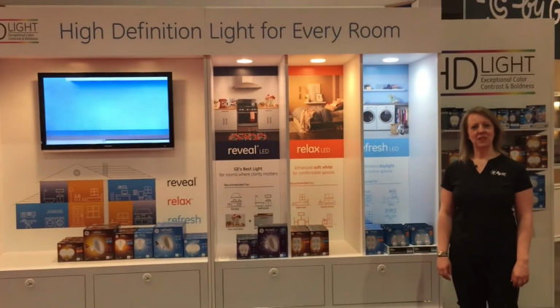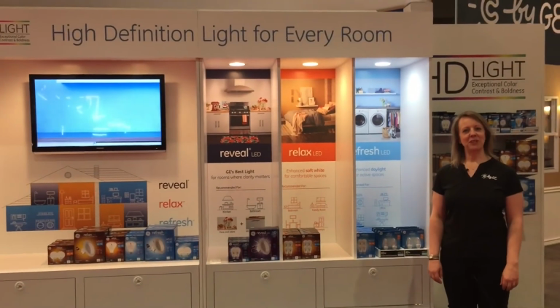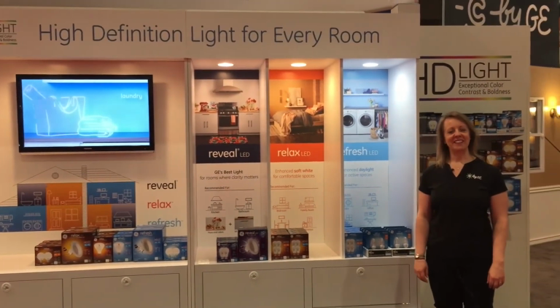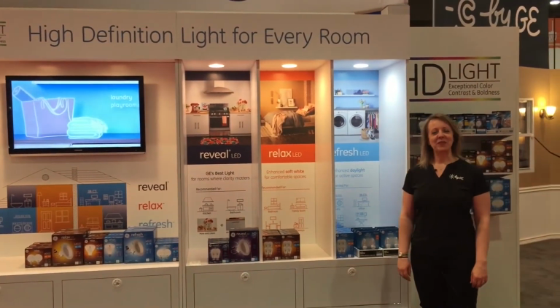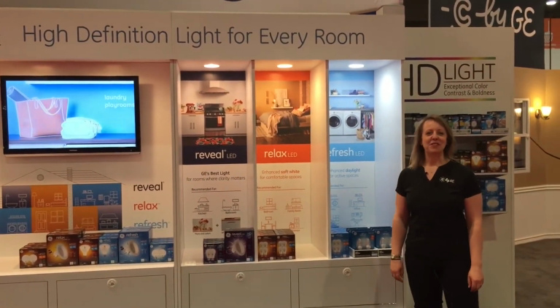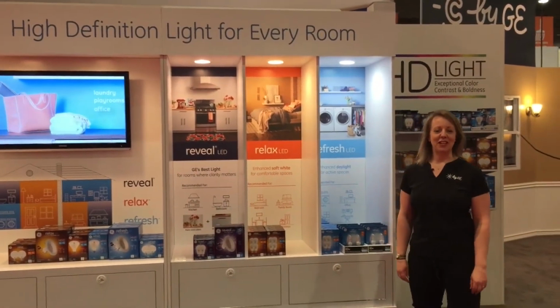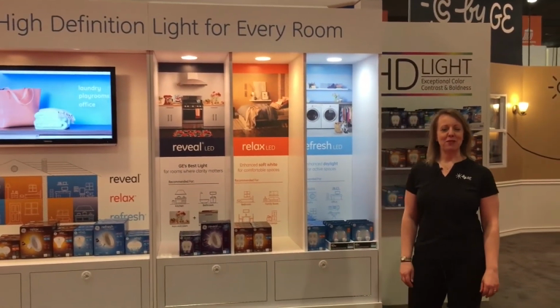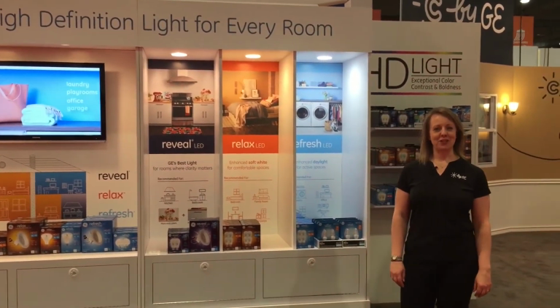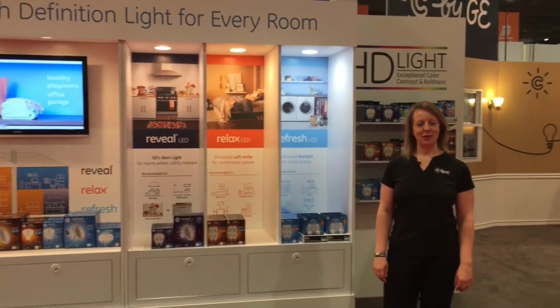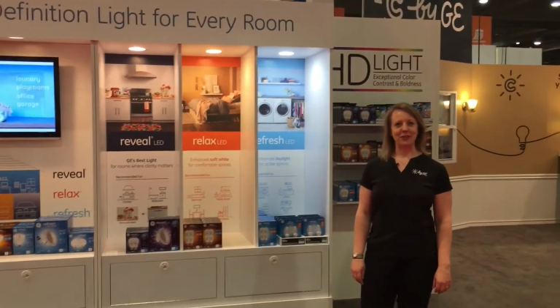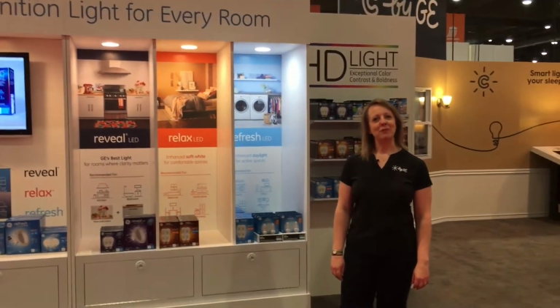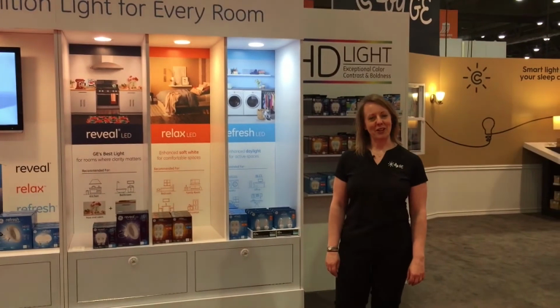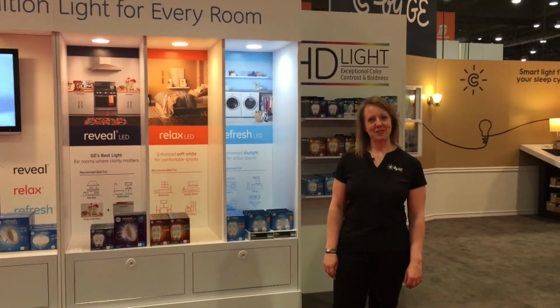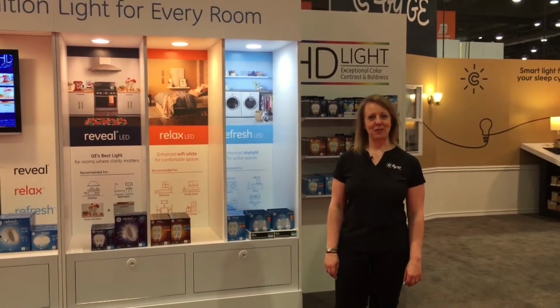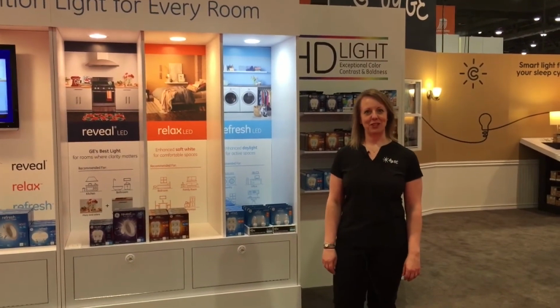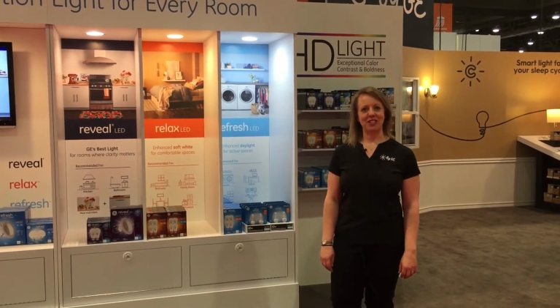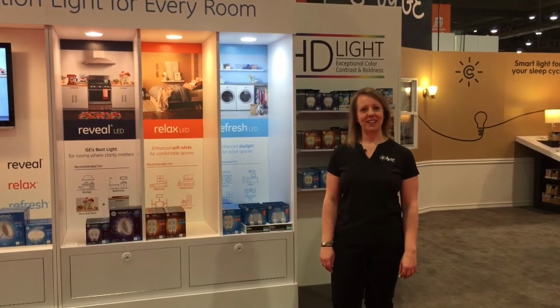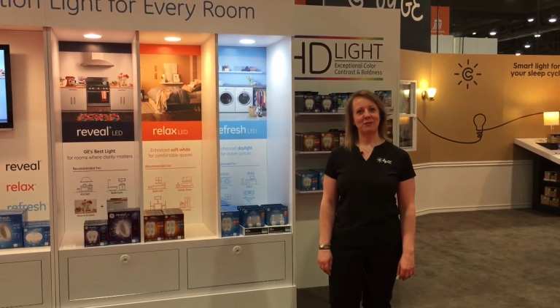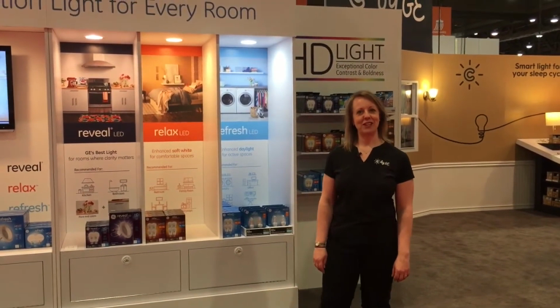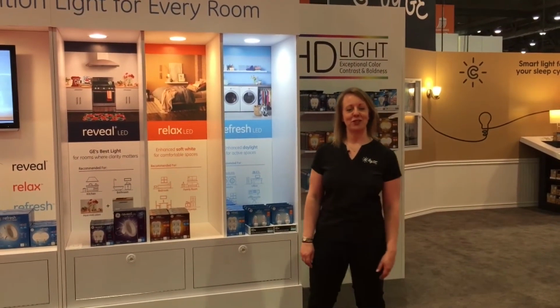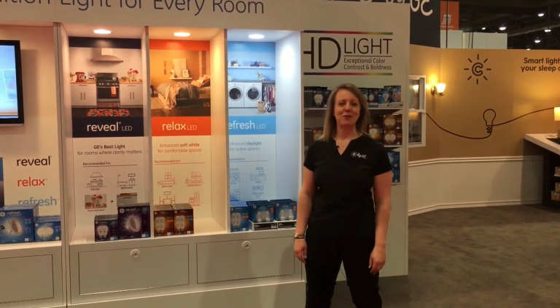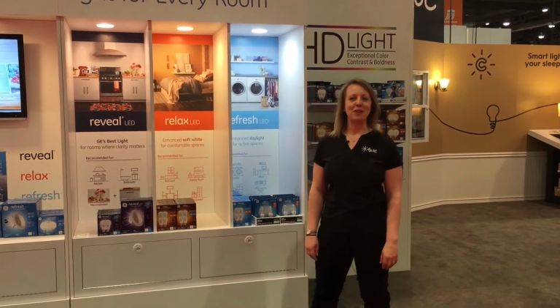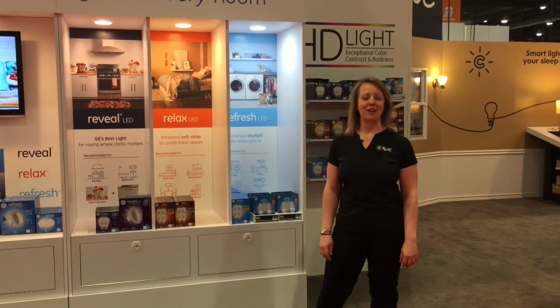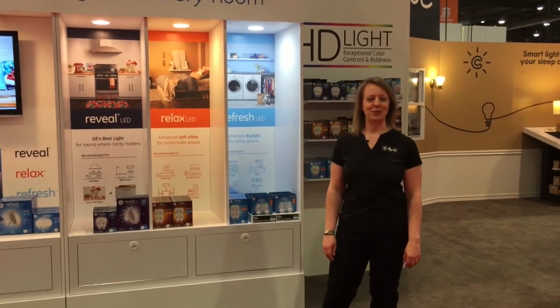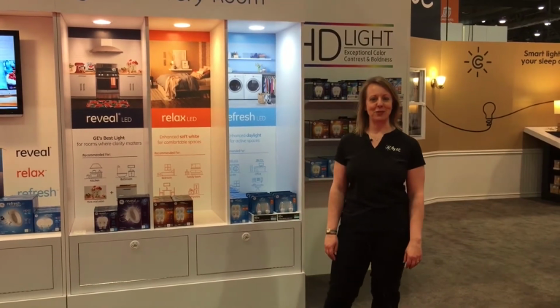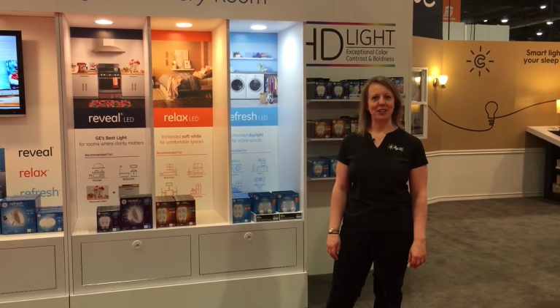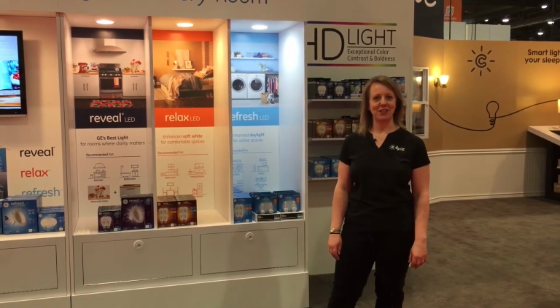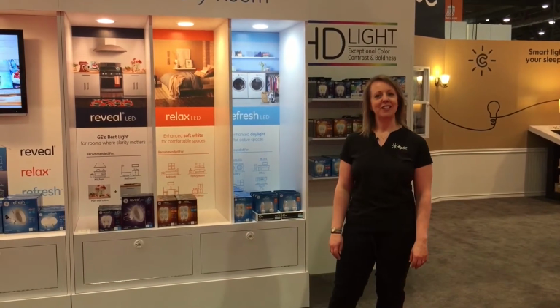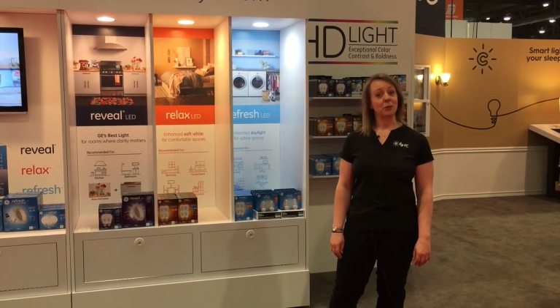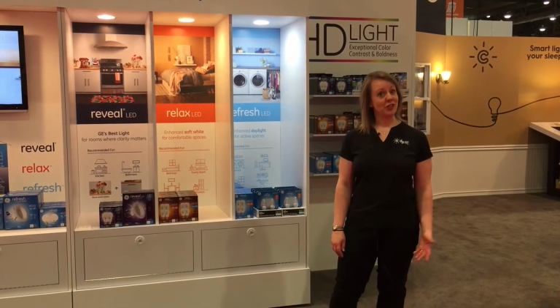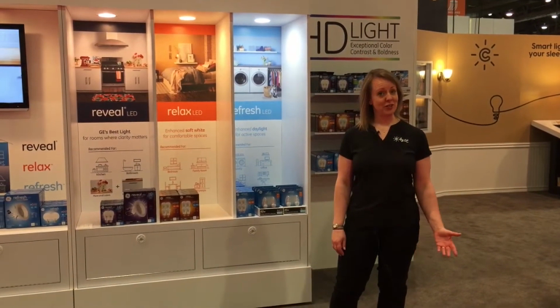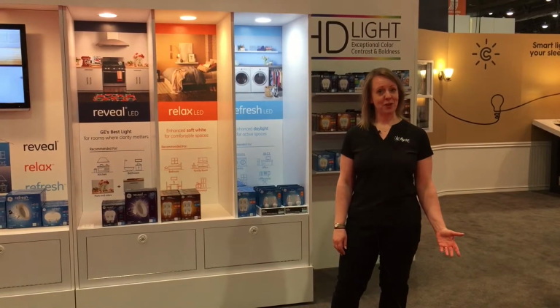Good morning! Welcome to the GE Lighting booth at the National Hardware Show. I'm Rachelle Hartigan, Marketing Manager for GE Lighting, and I'm so excited to show you some of the new things we have to introduce to the market this year at the world's largest trade show for hardware.